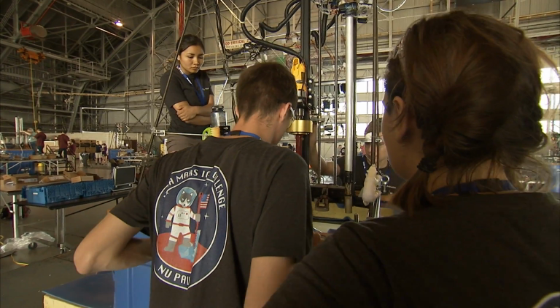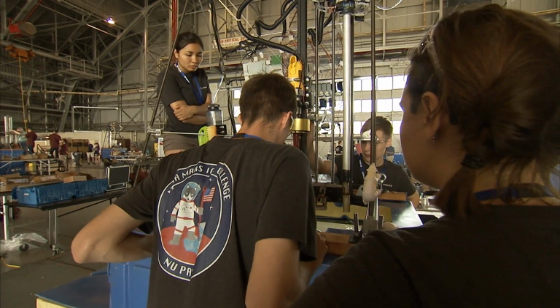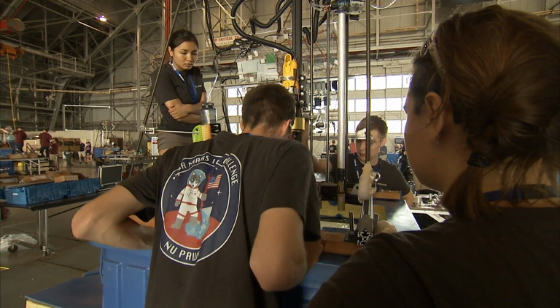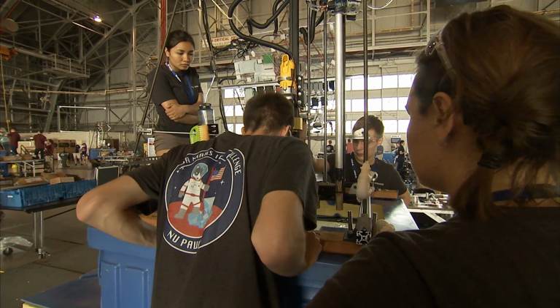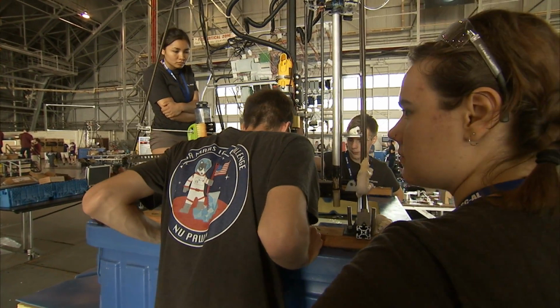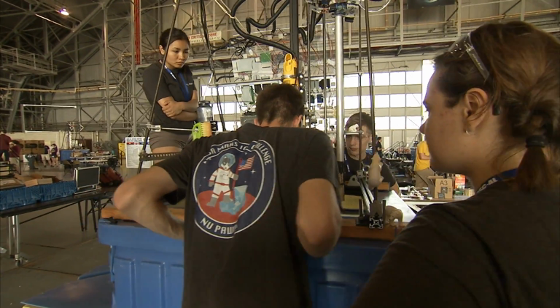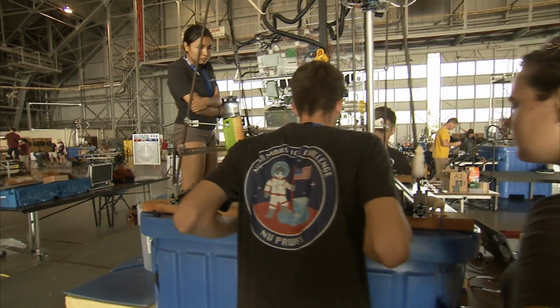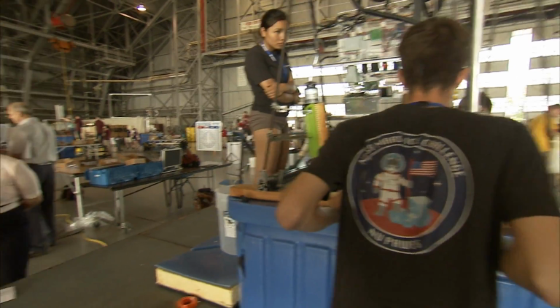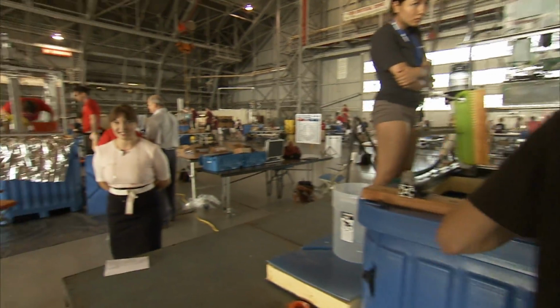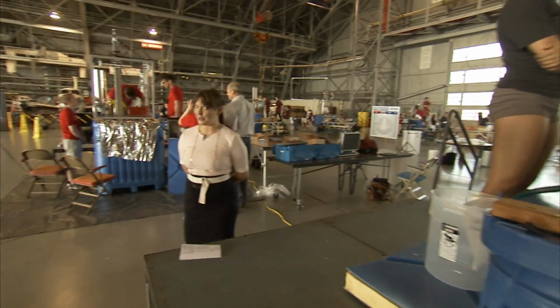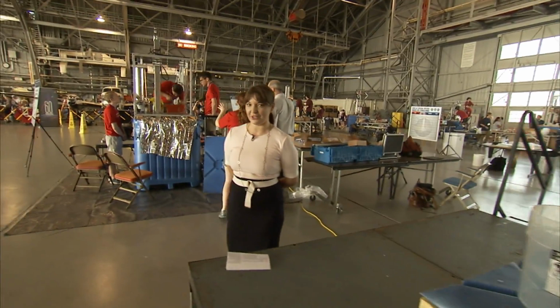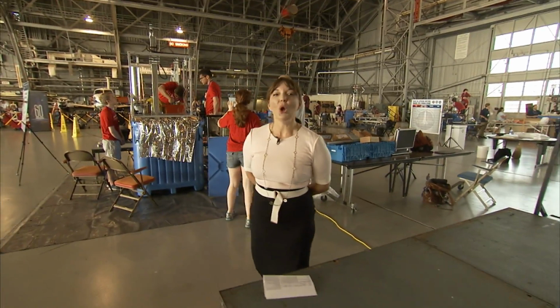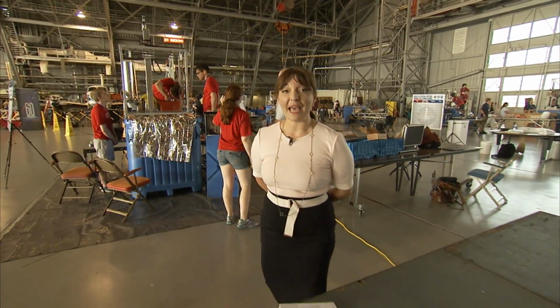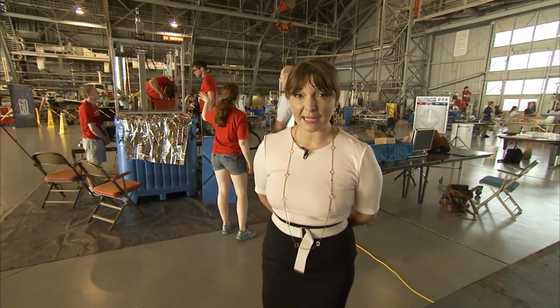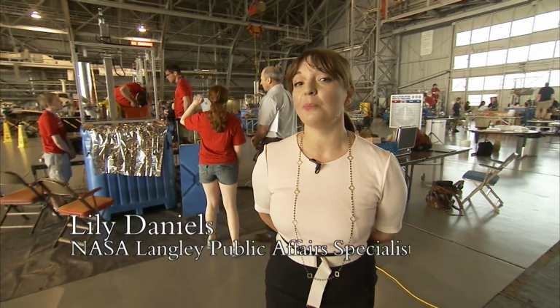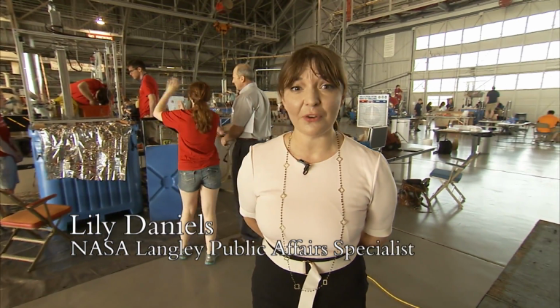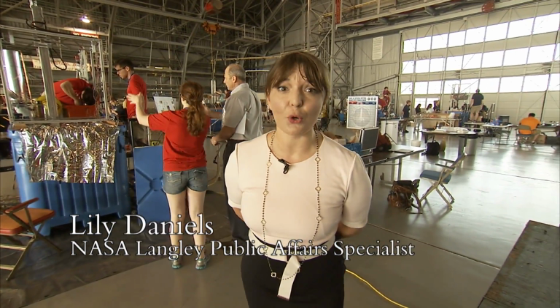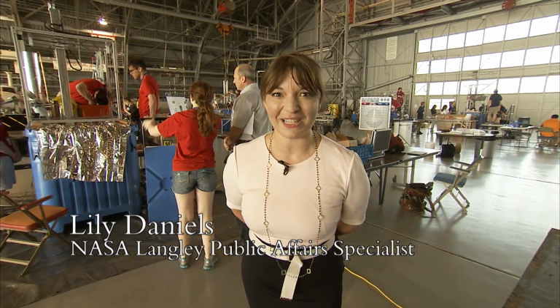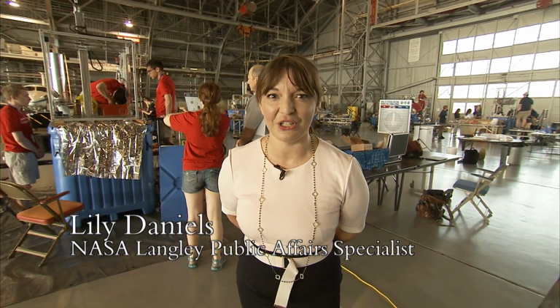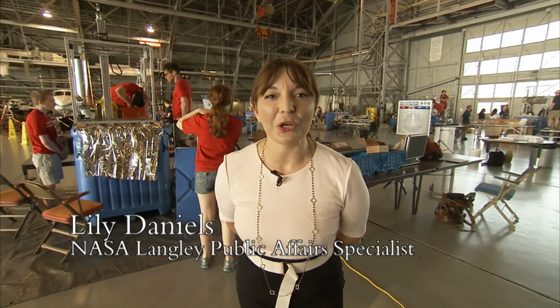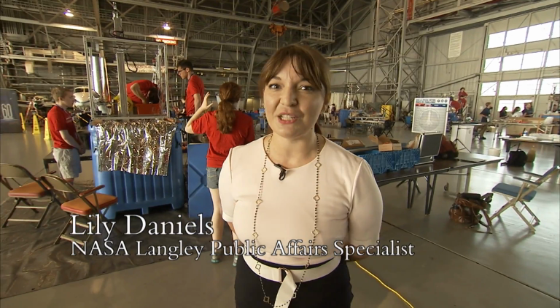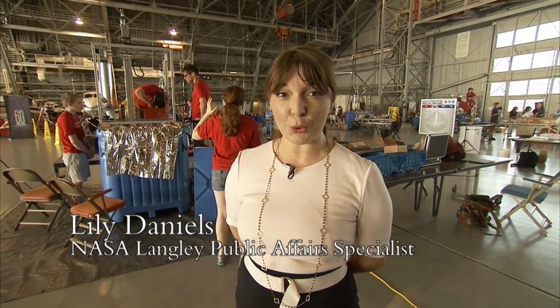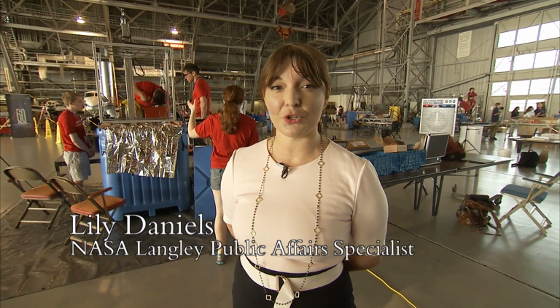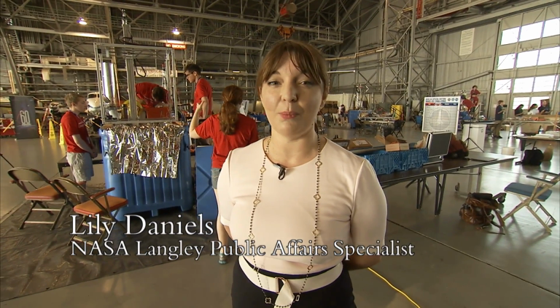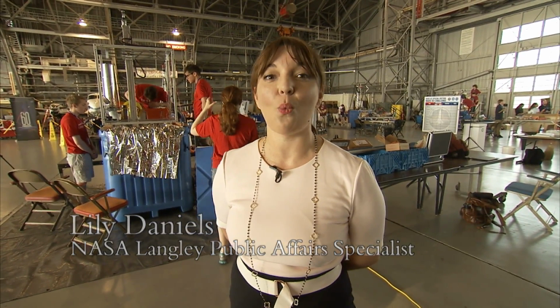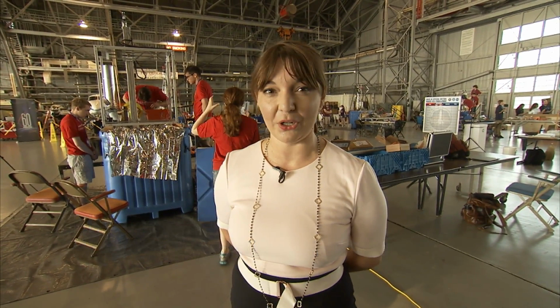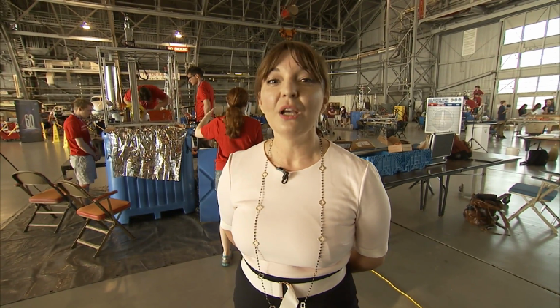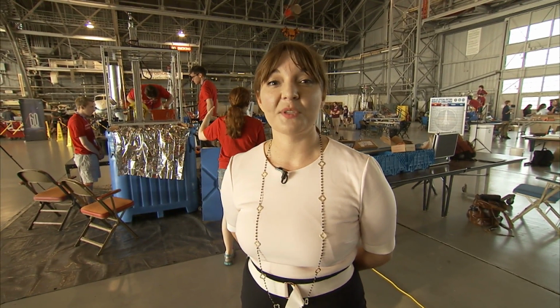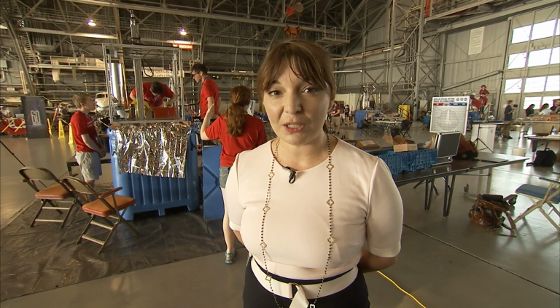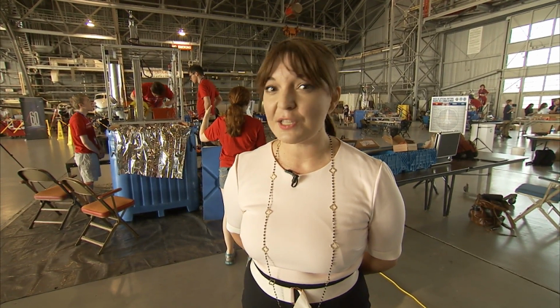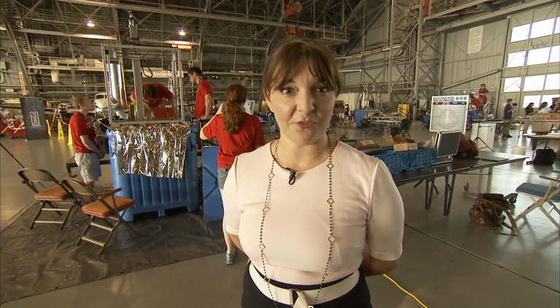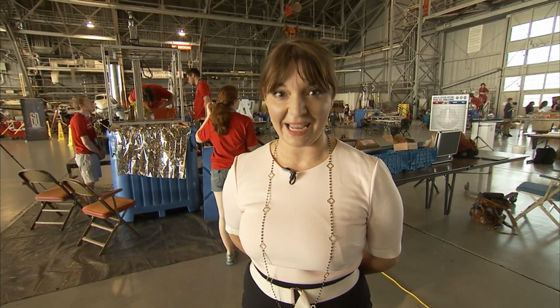Welcome to the second Mars Ice Challenge, hosted here at NASA Langley Research Center, where 10 teams from universities across the nation are competing to see who can extract the most water from simulated subsurface ice.